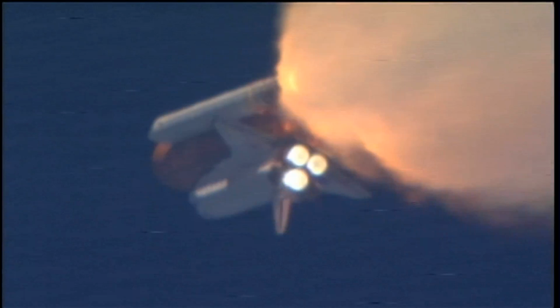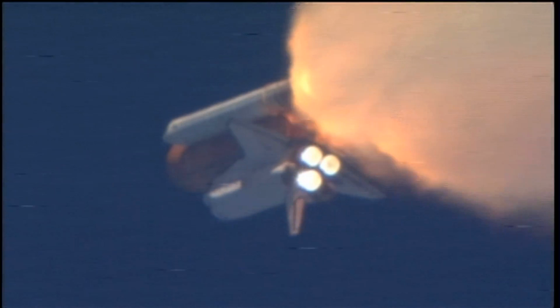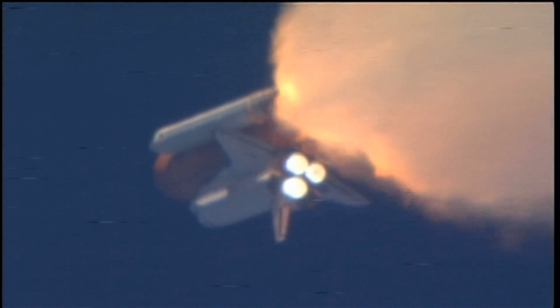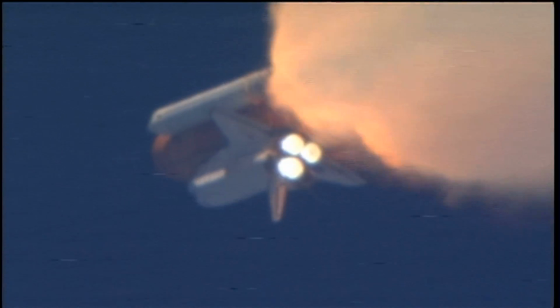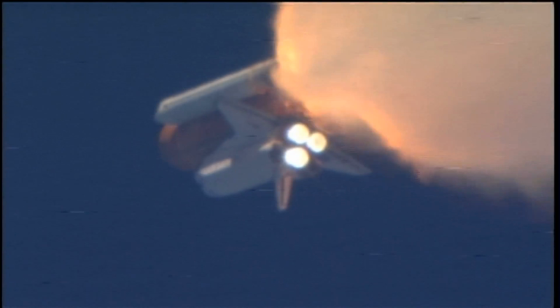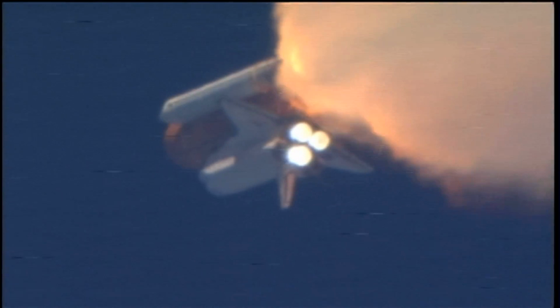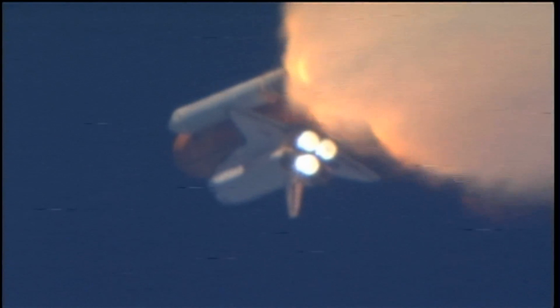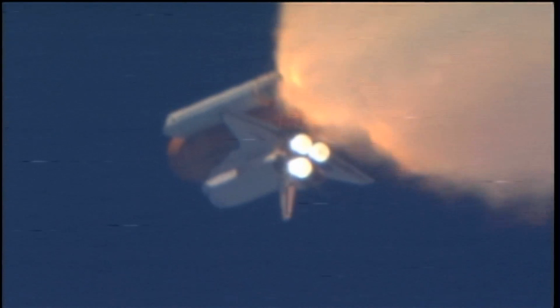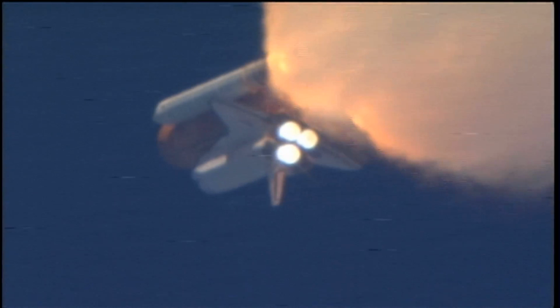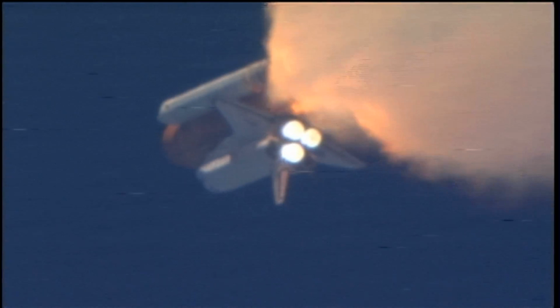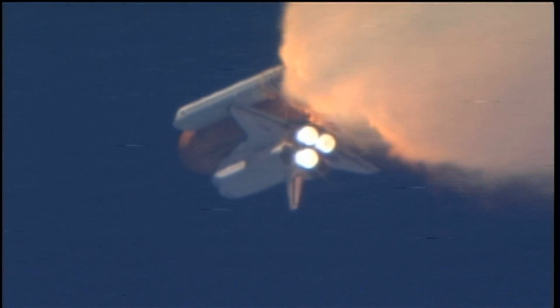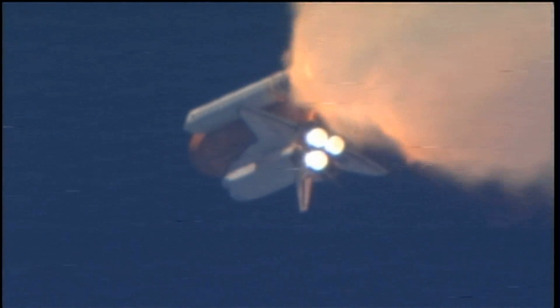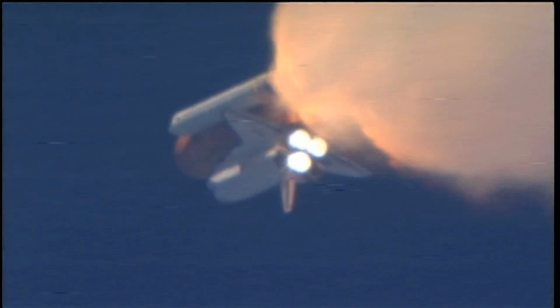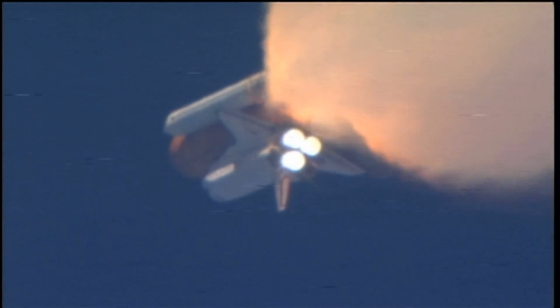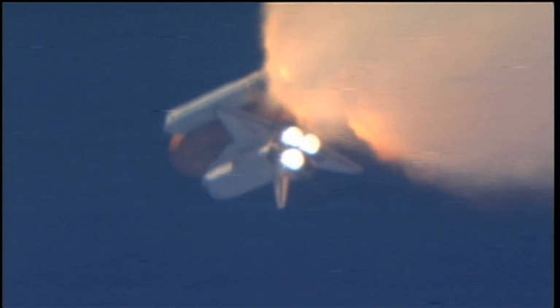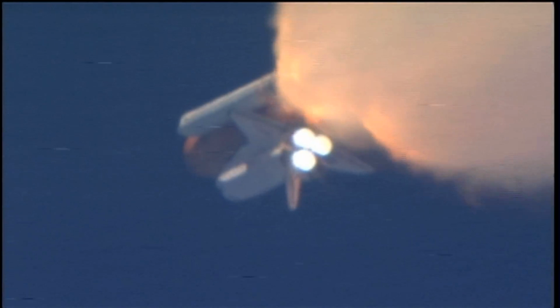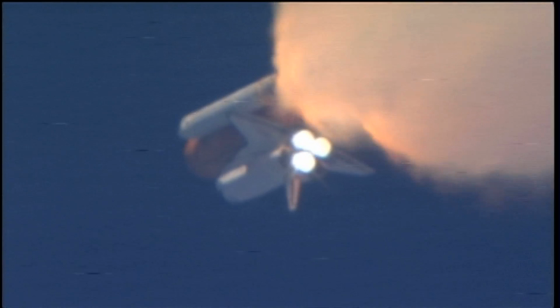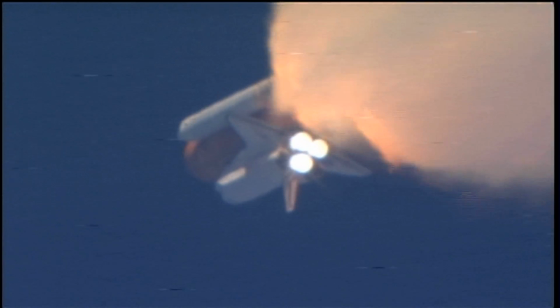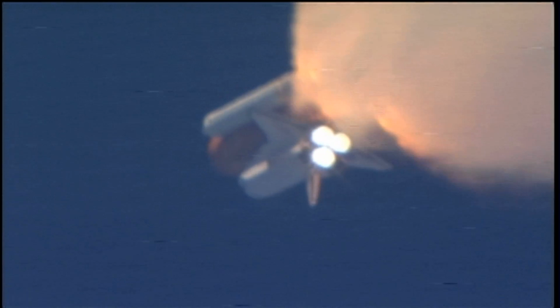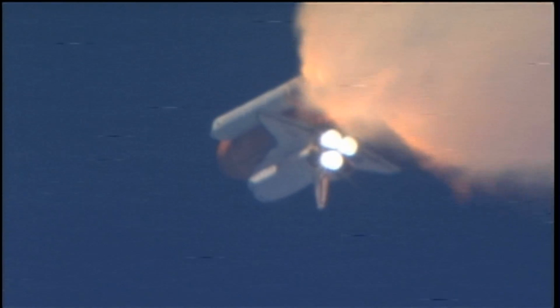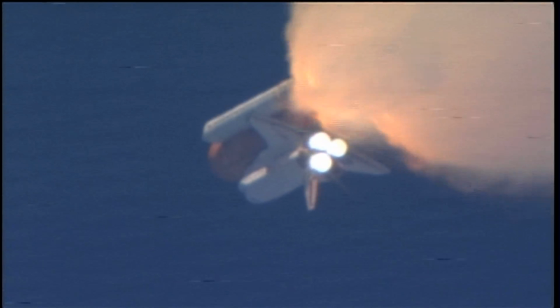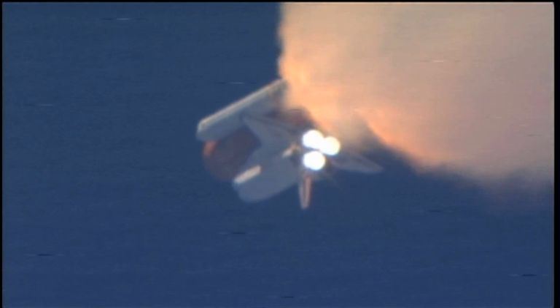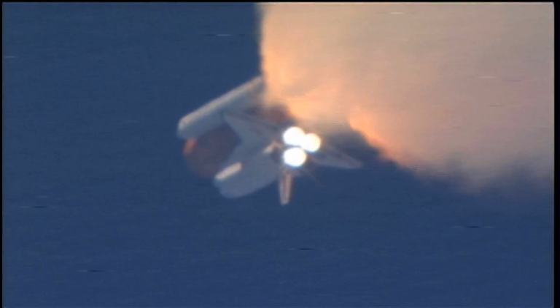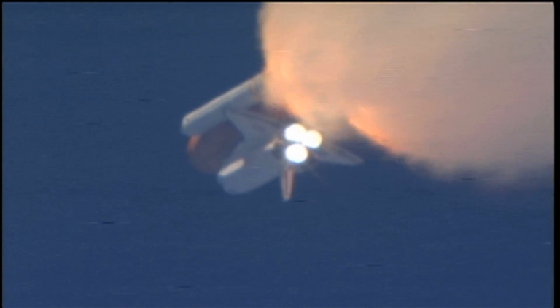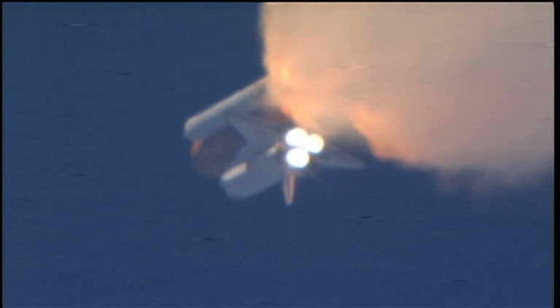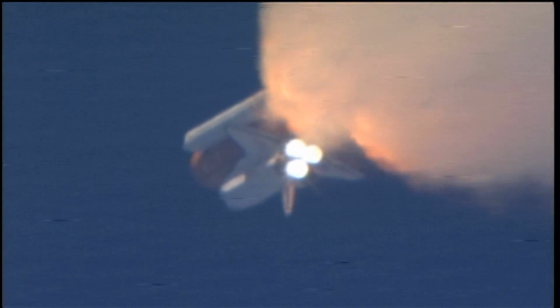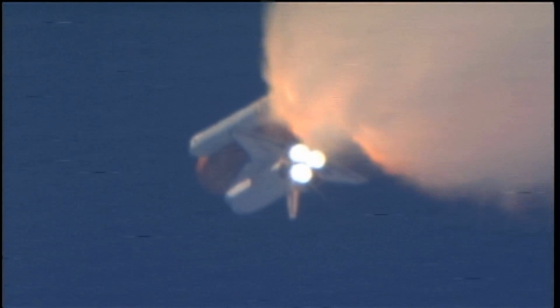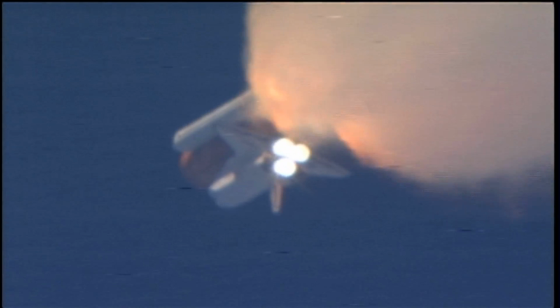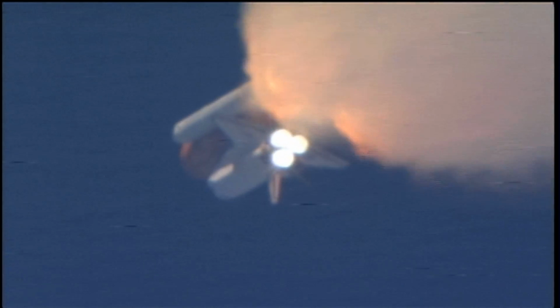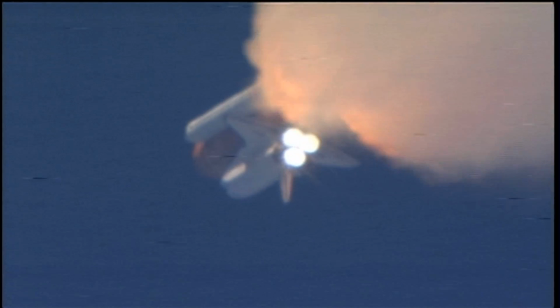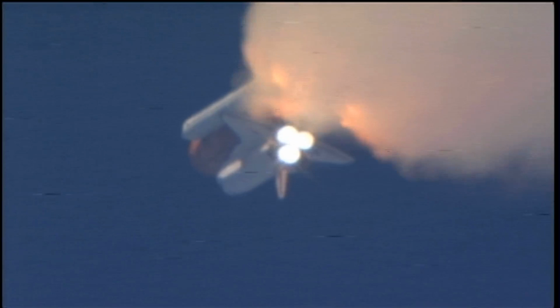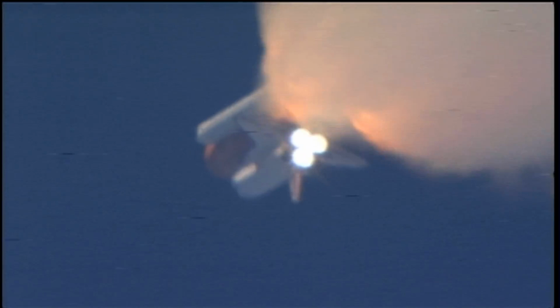Discovery's three main engines are burning fuel at a rate that would drain an average swimming pool in about 25 seconds. The engines combined with the solid rocket boosters produce more than 7 million pounds of thrust.